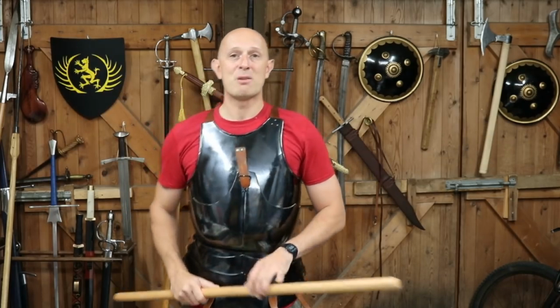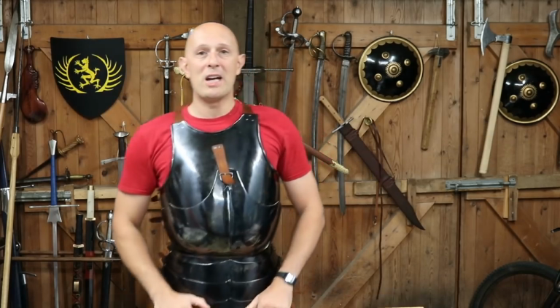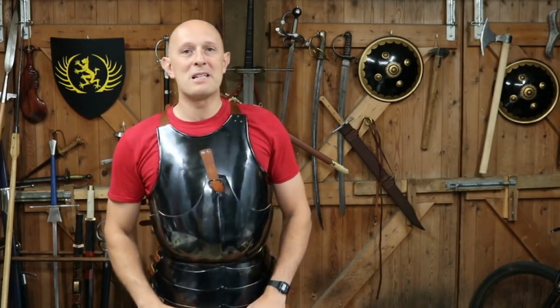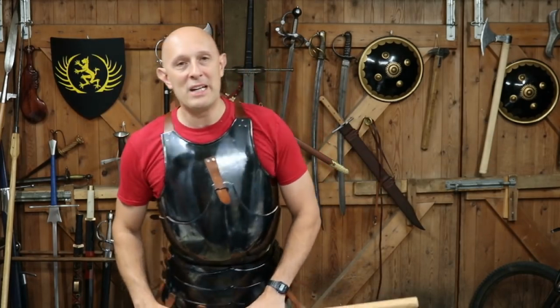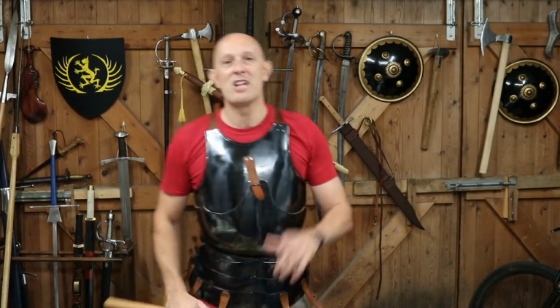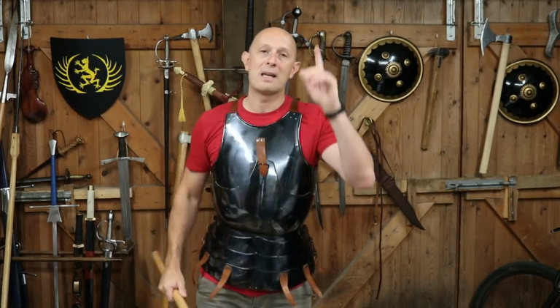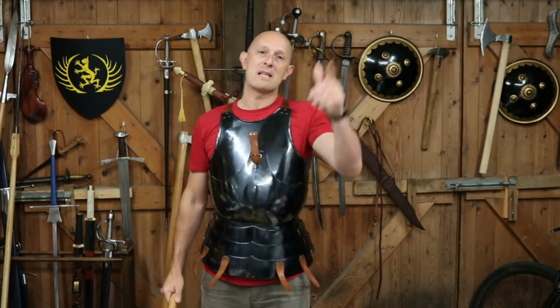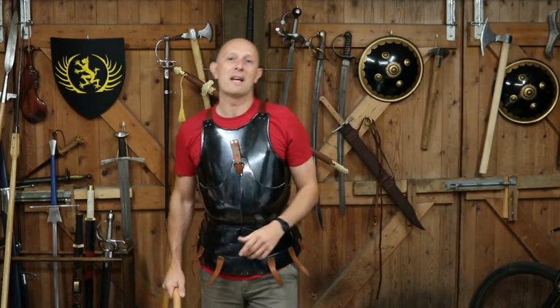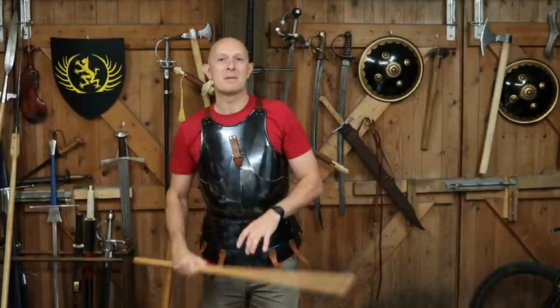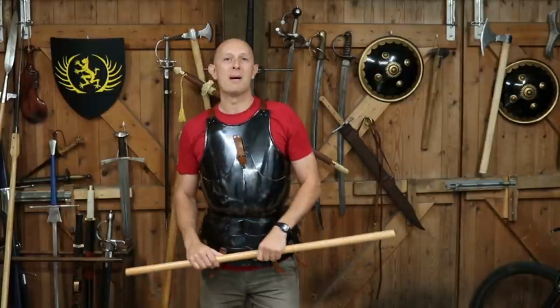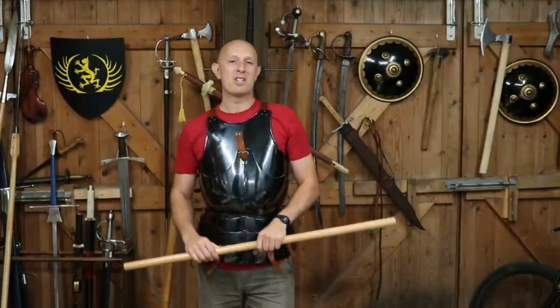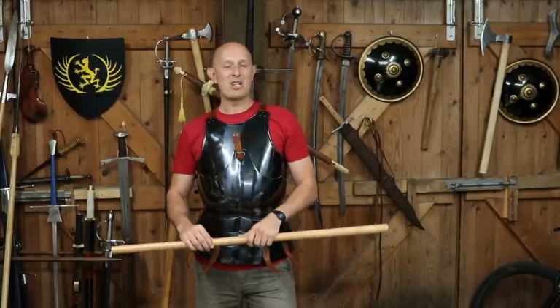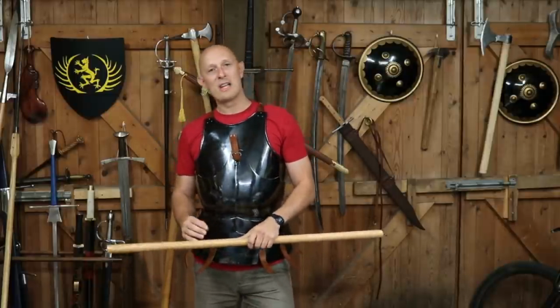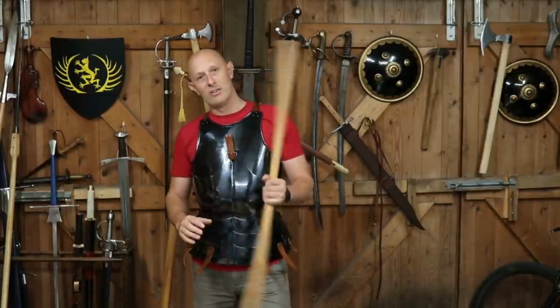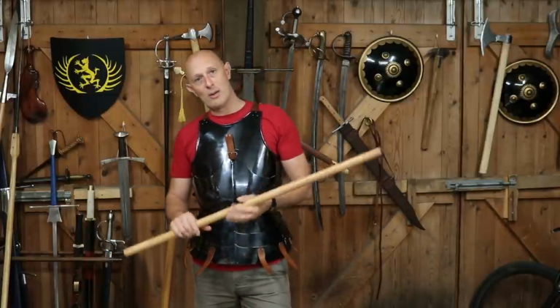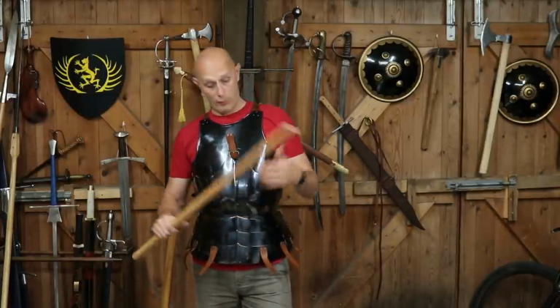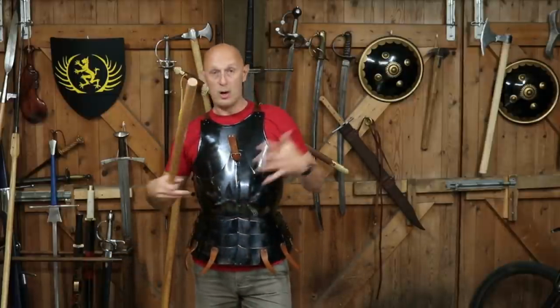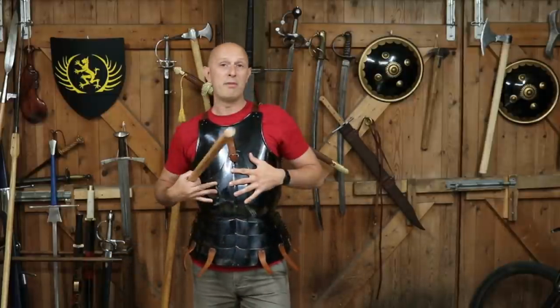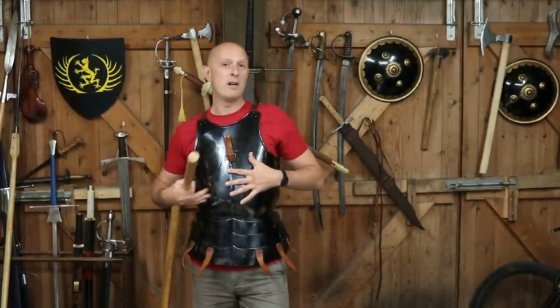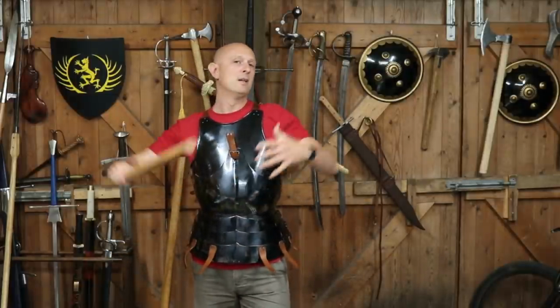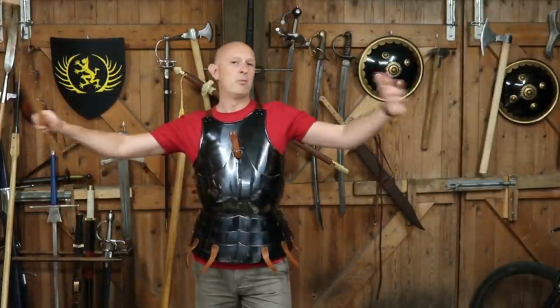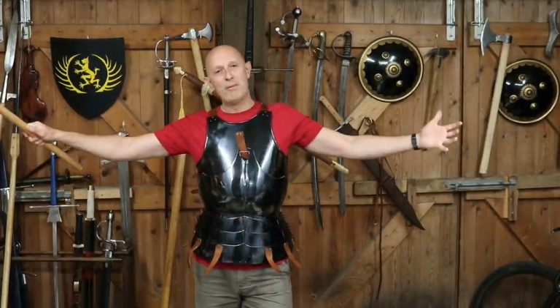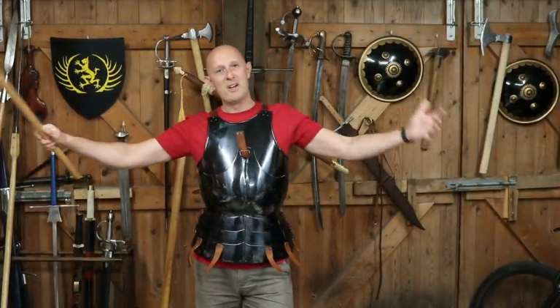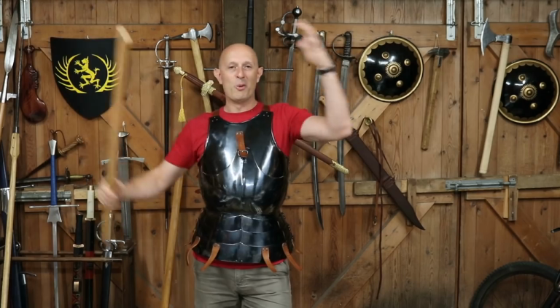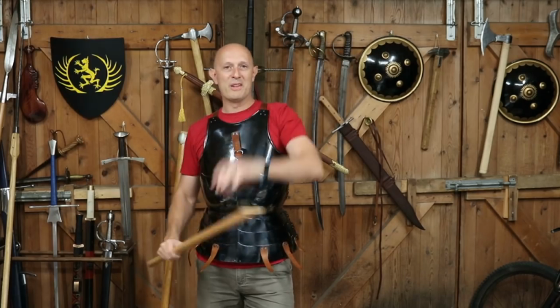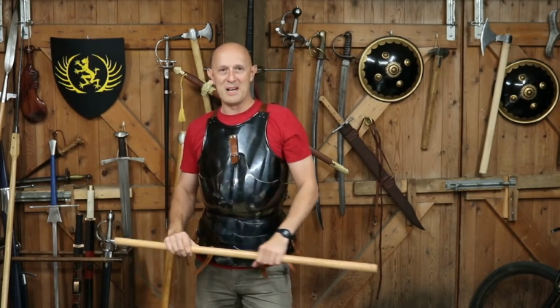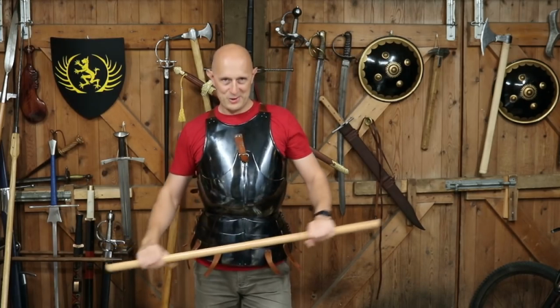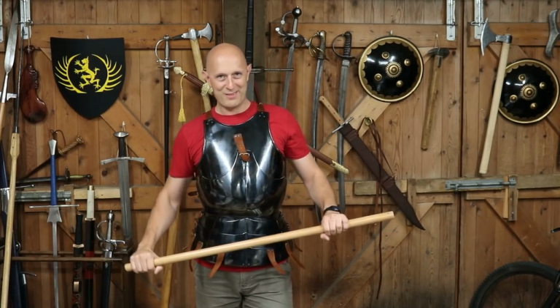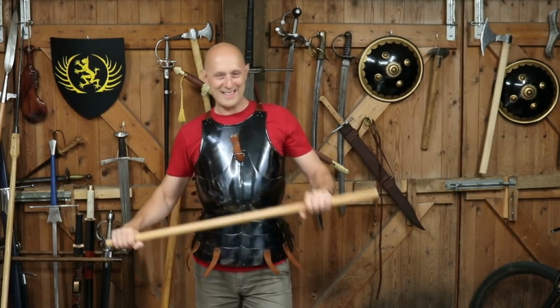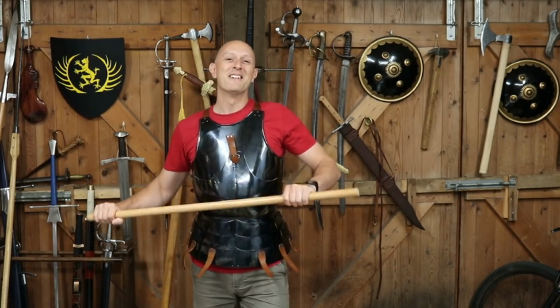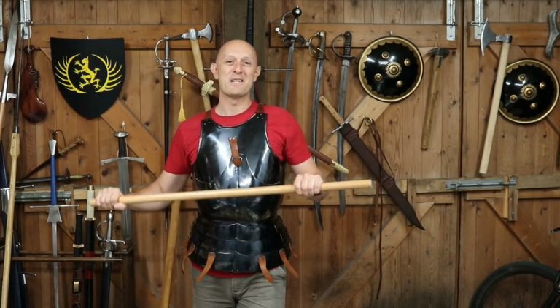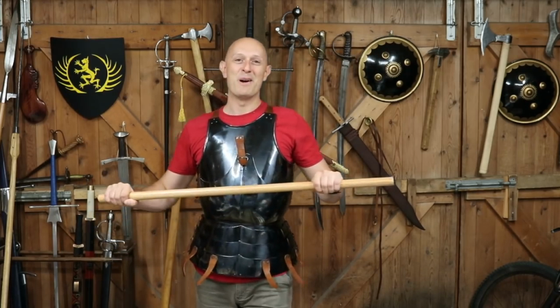Anyway, thanks for watching, hope this has been interesting. Give us a like and a subscribe and I'll see you really soon on the channel for more armour videos, weapon videos, and all those other sorts of things. See you soon folks!